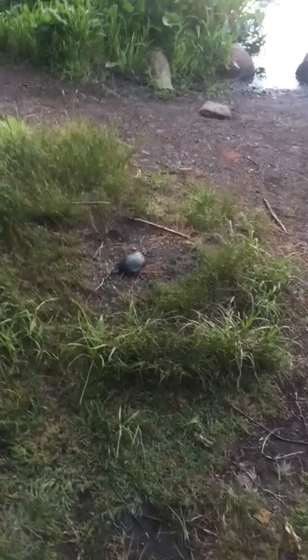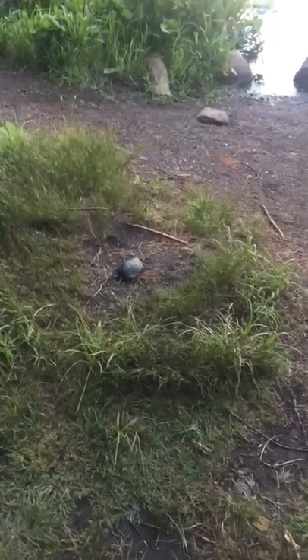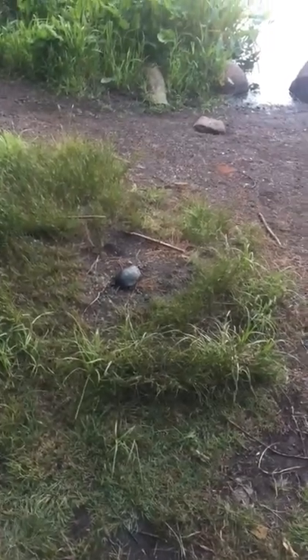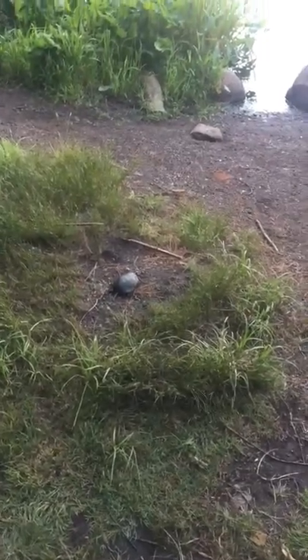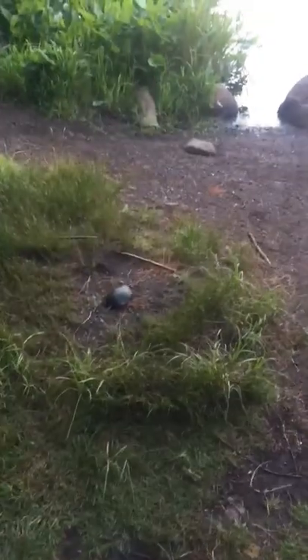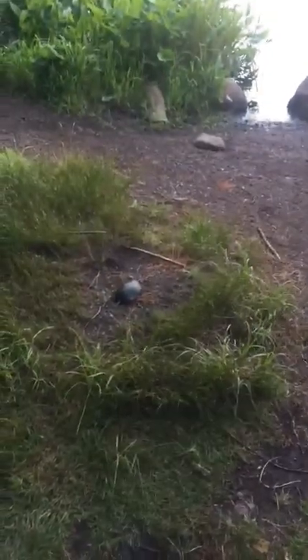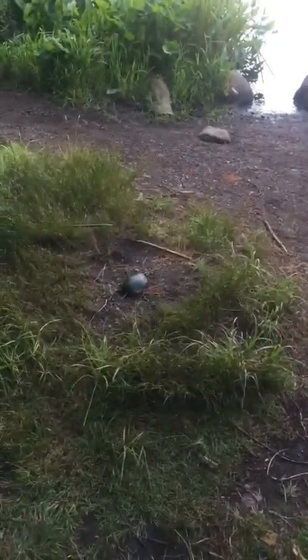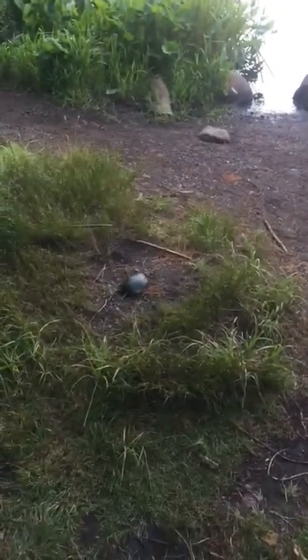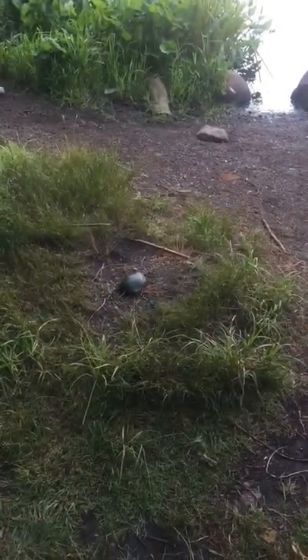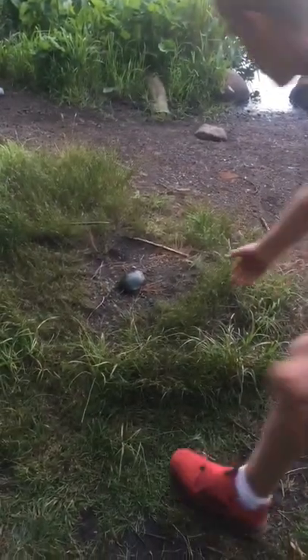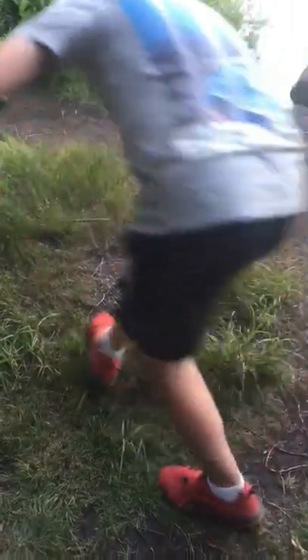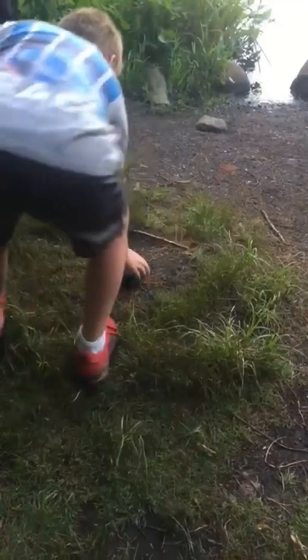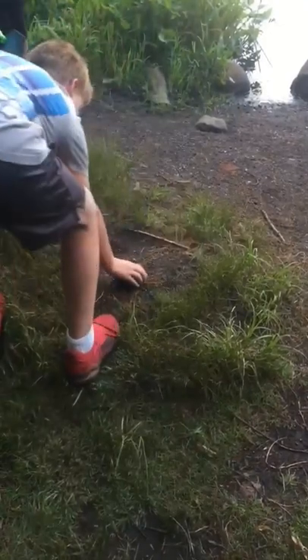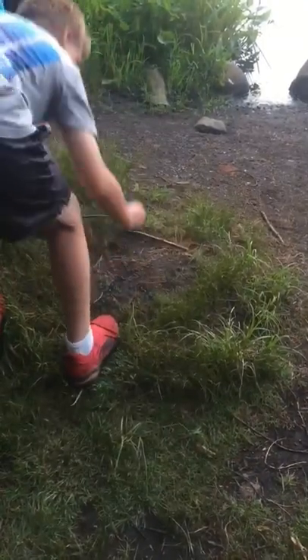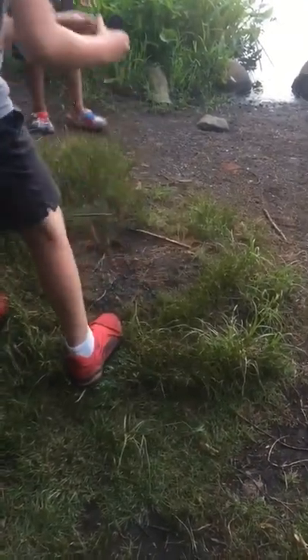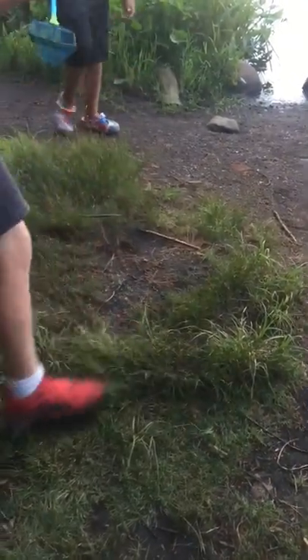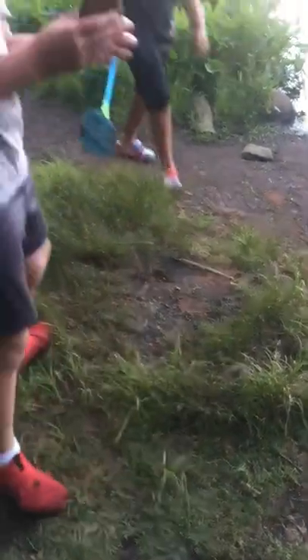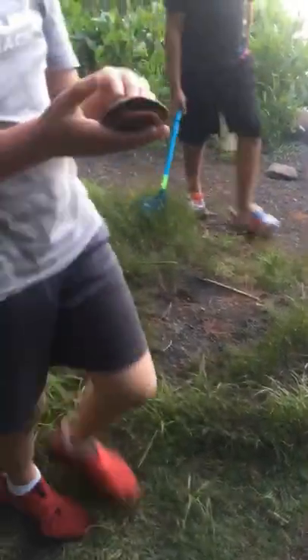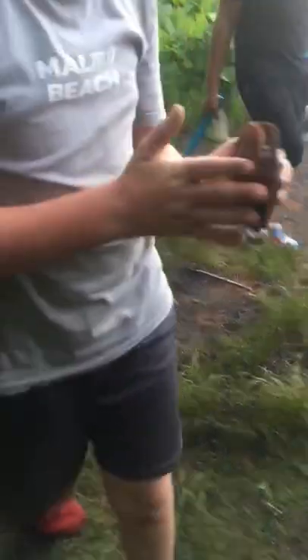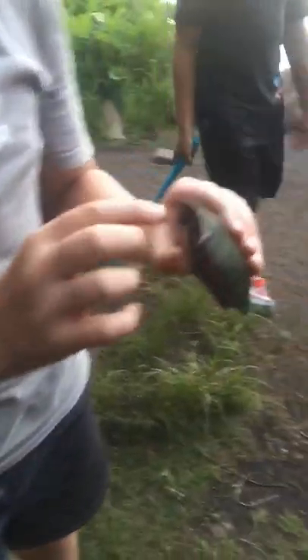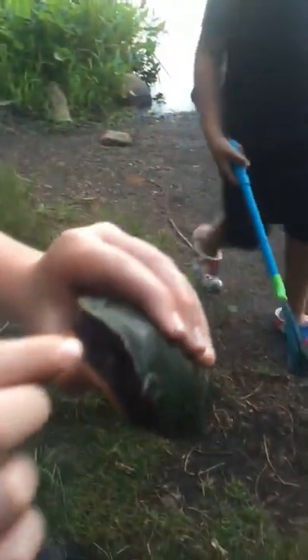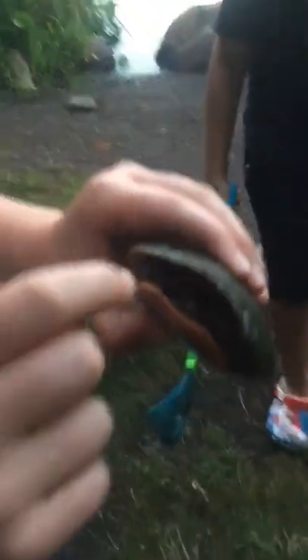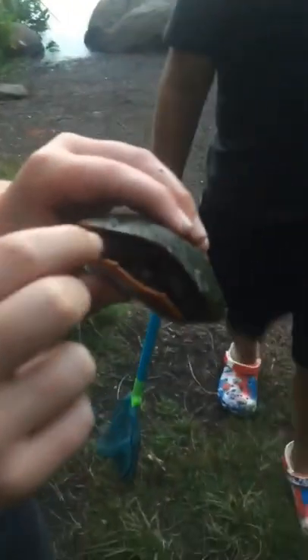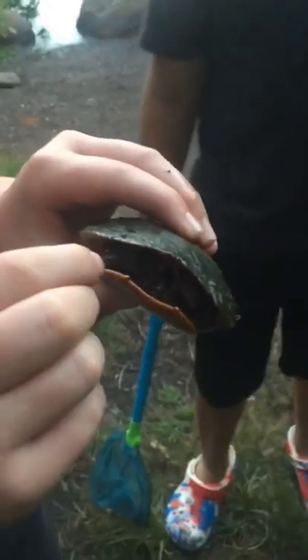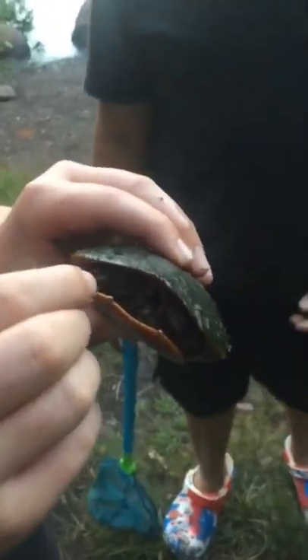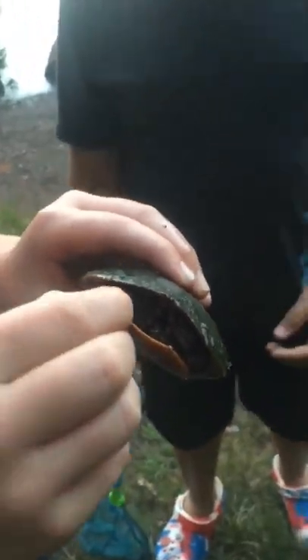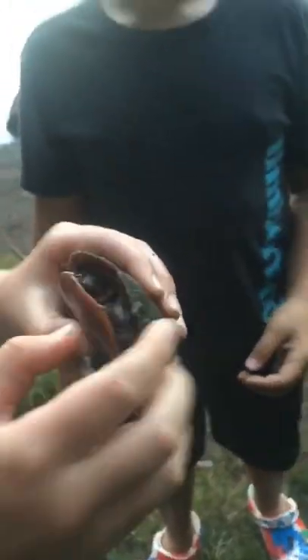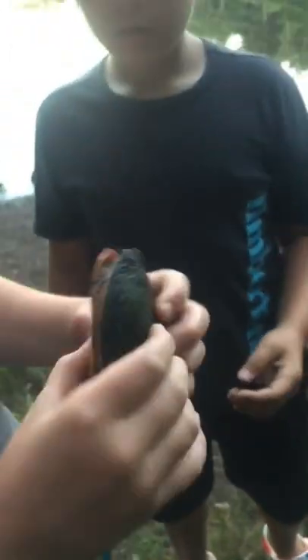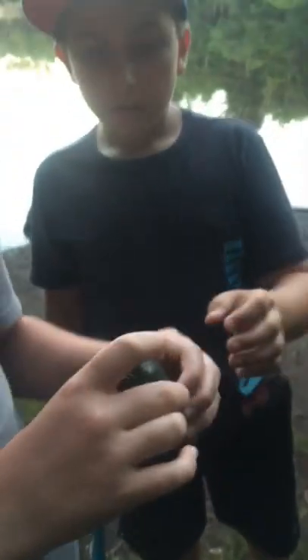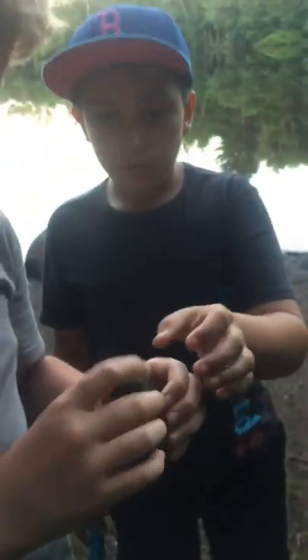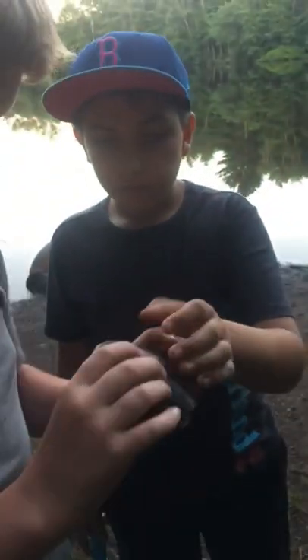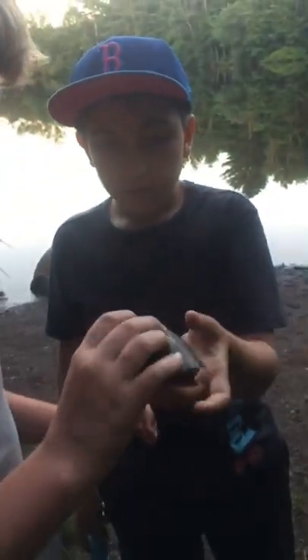Right here we have a painted turtle that is walking. We got it — it's a pretty small one. It's got all its stuff tucked in and everything, it's pretty cool.